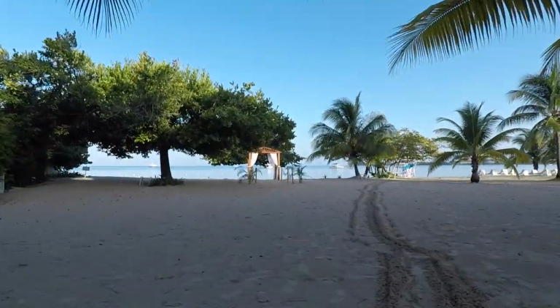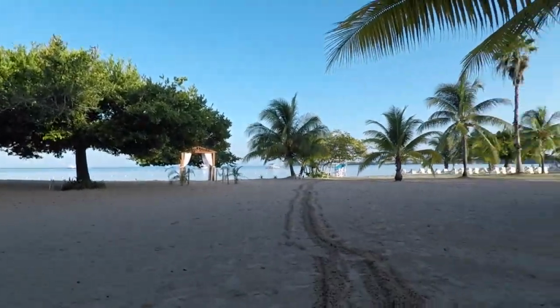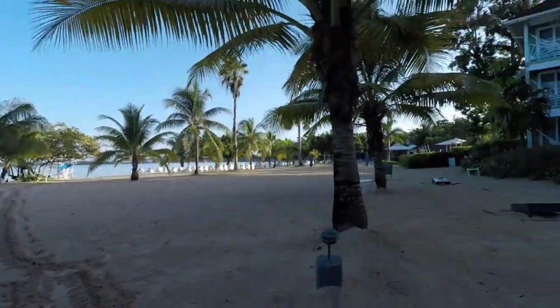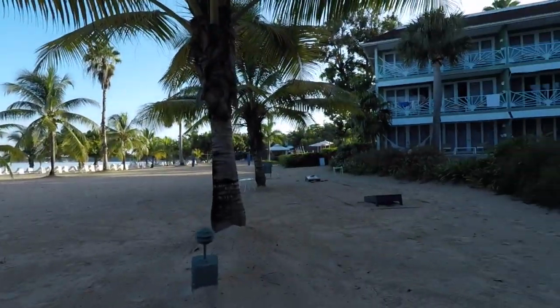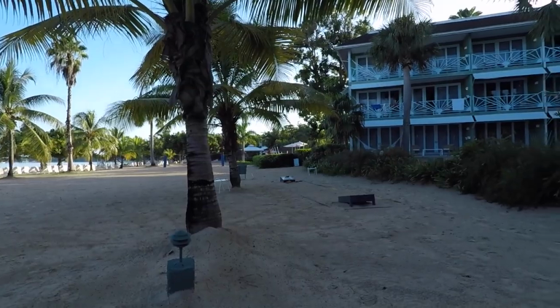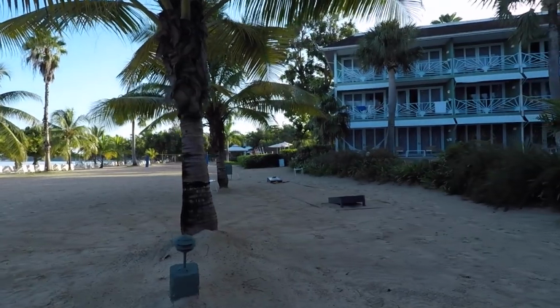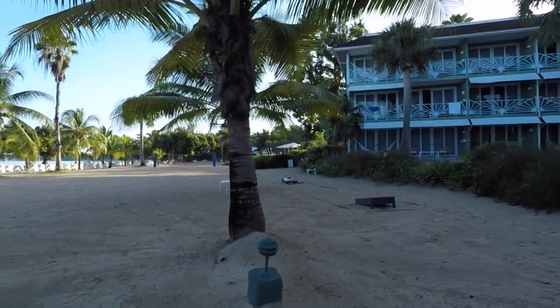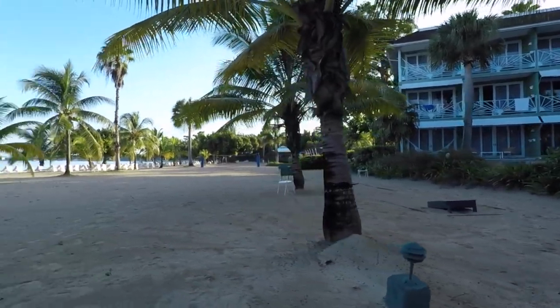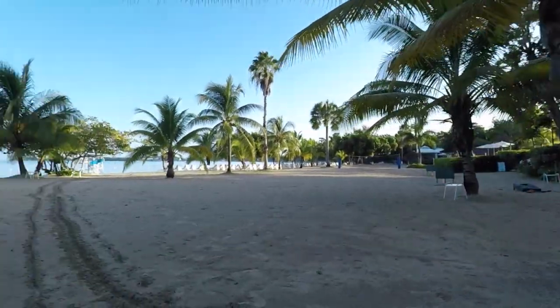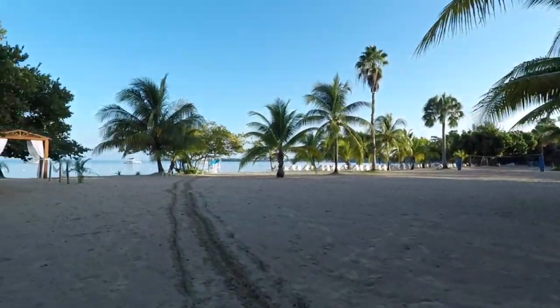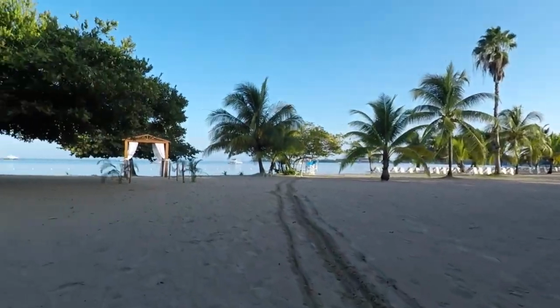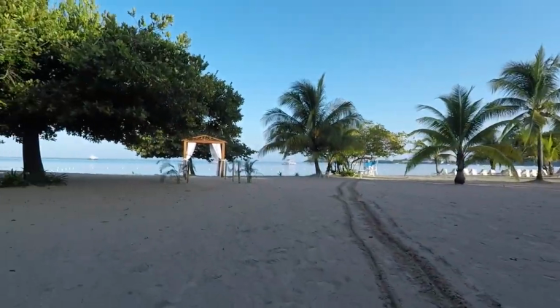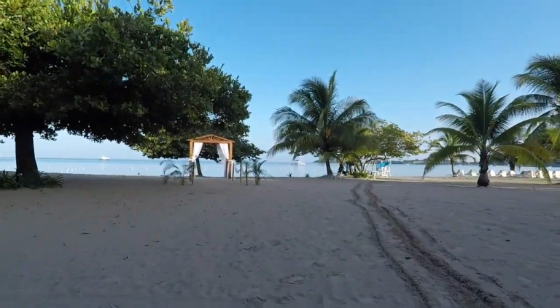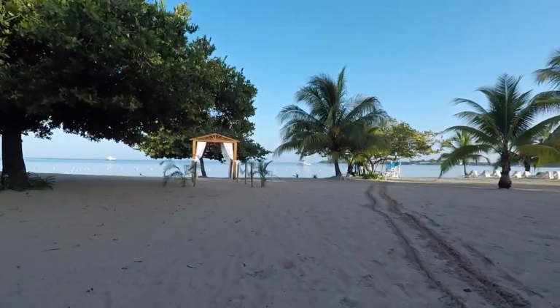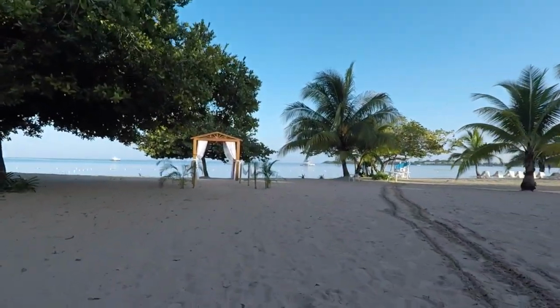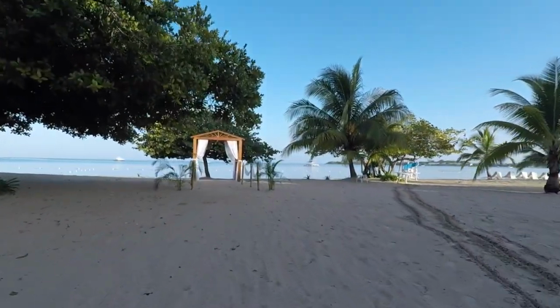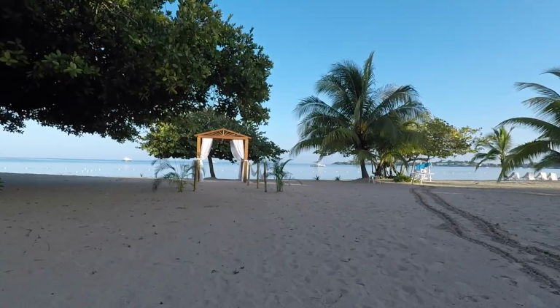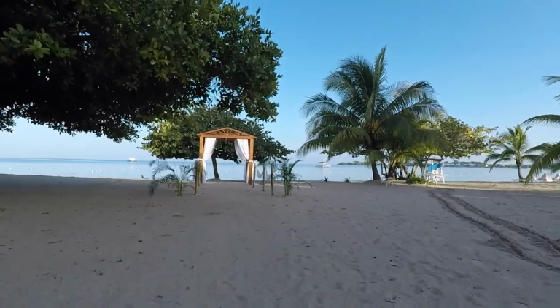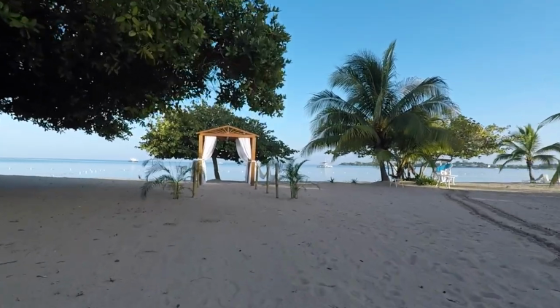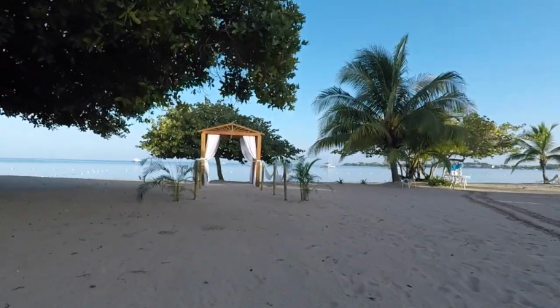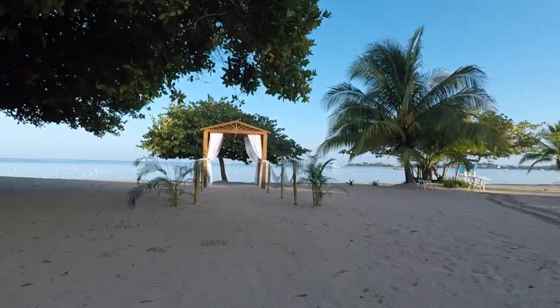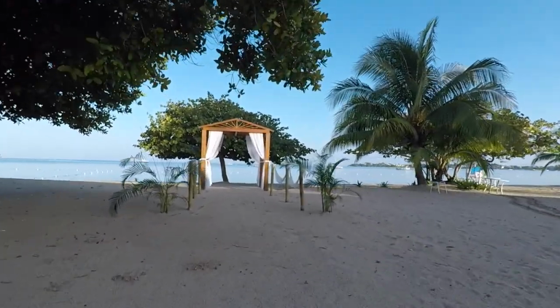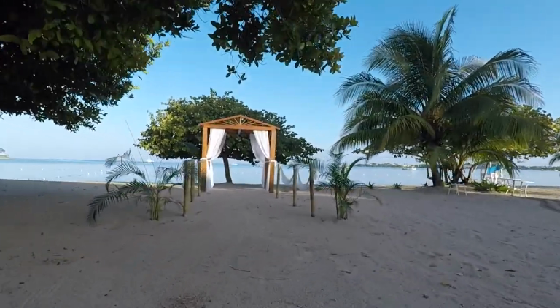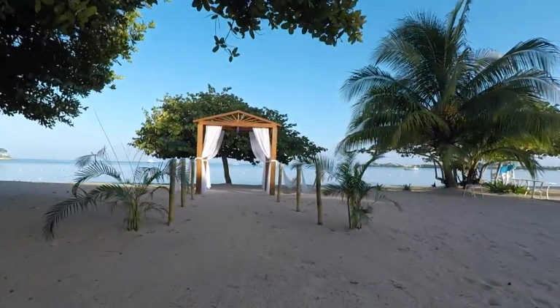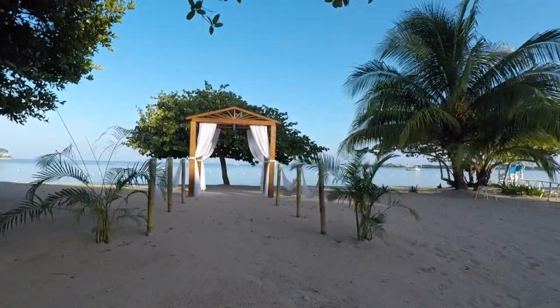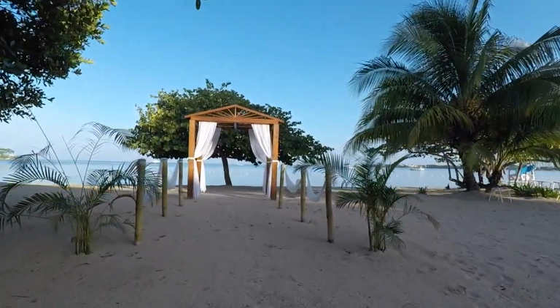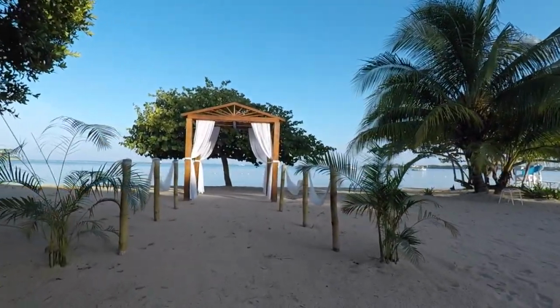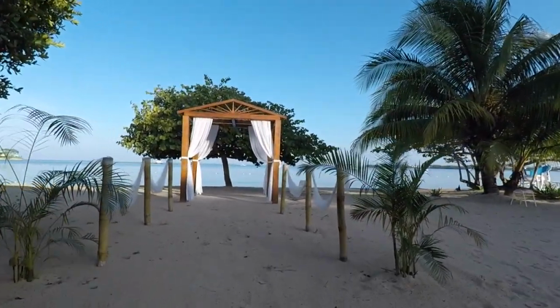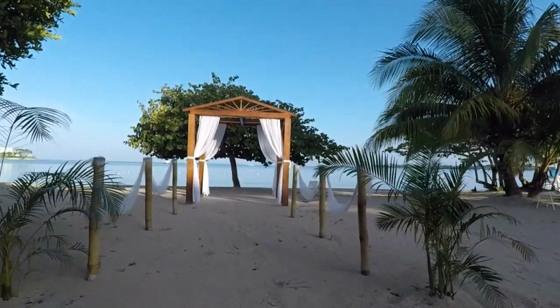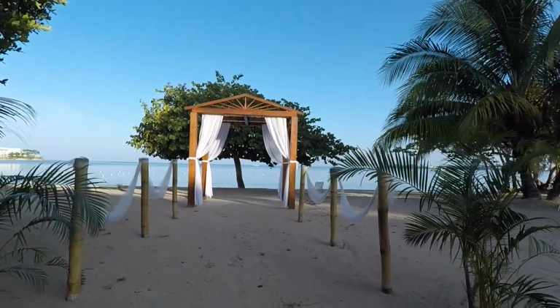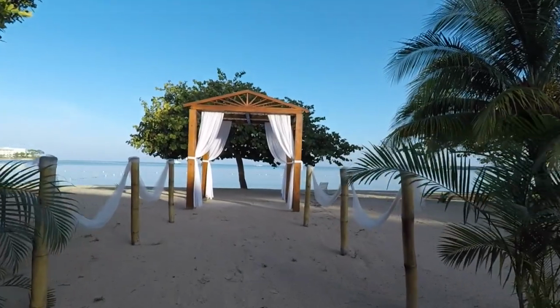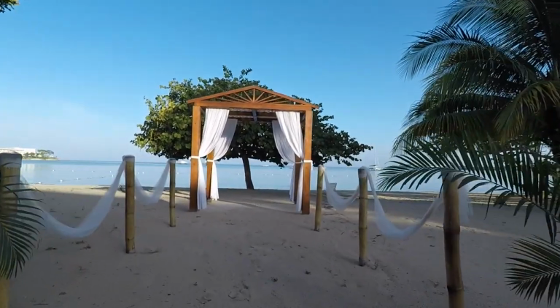This is one of the wedding gazebos — there's also cornhole and beach volleyball nearby. This is the beach wedding gazebo — actually, this is where we got married. Love you. Love you too.